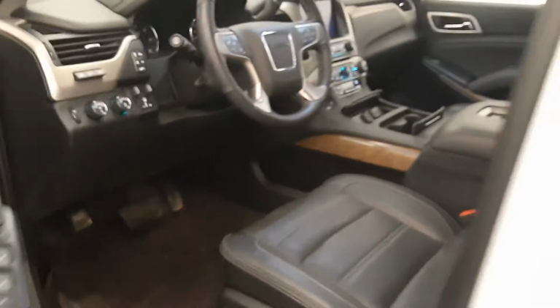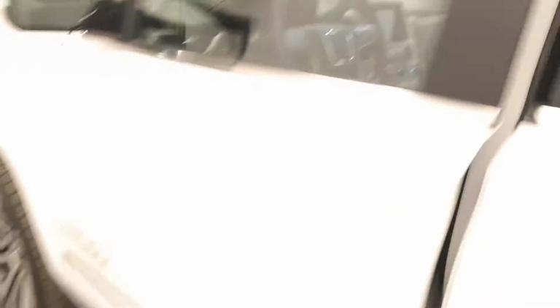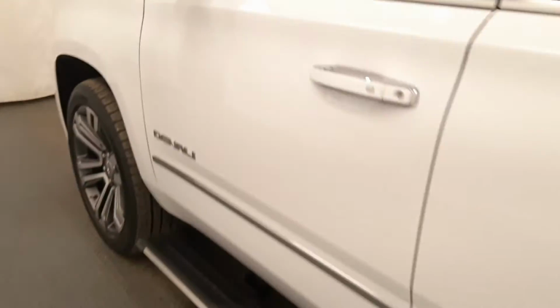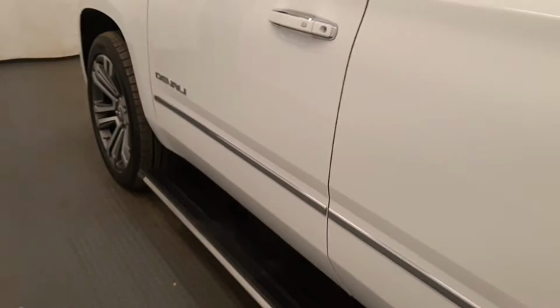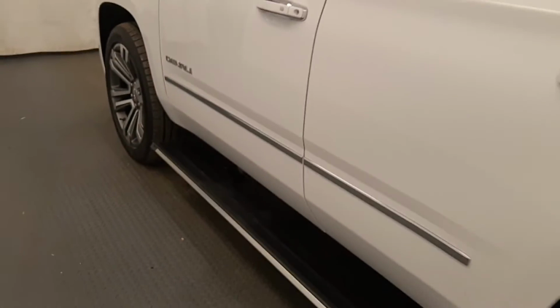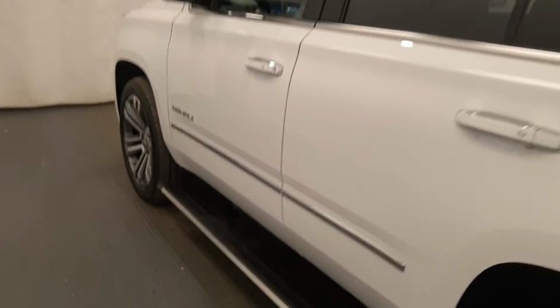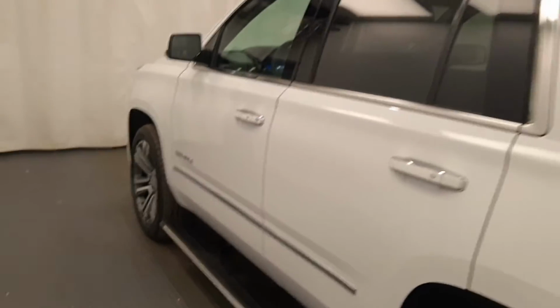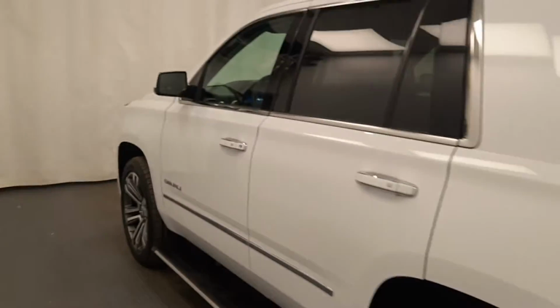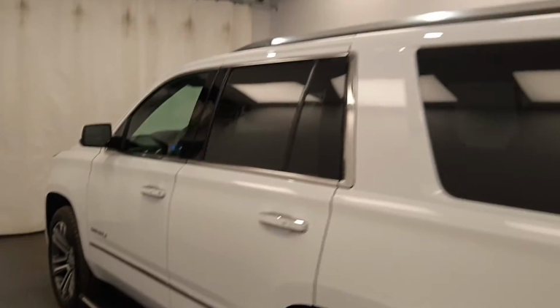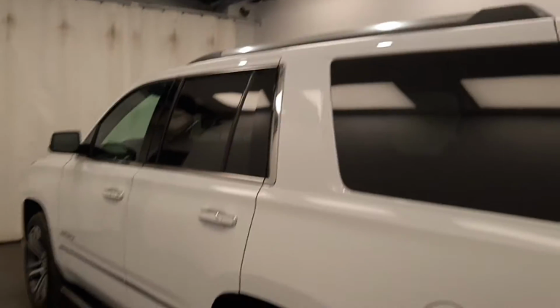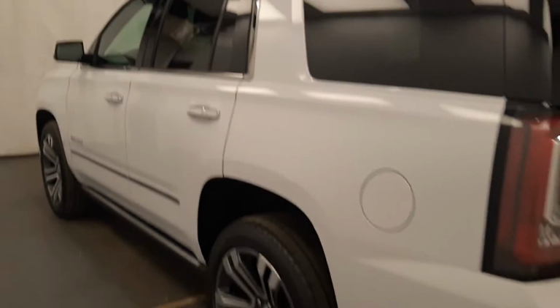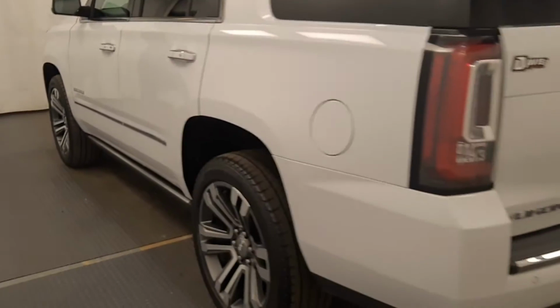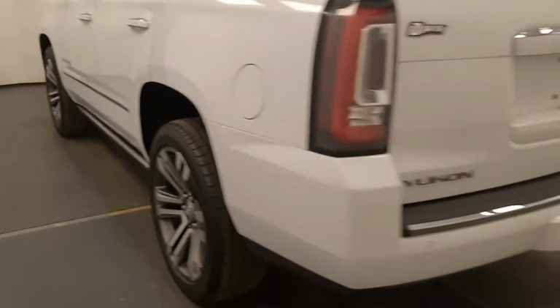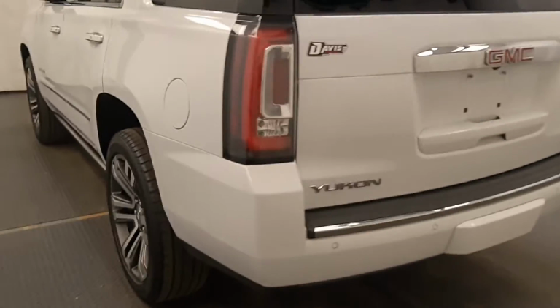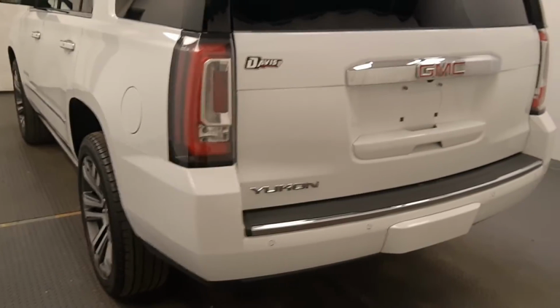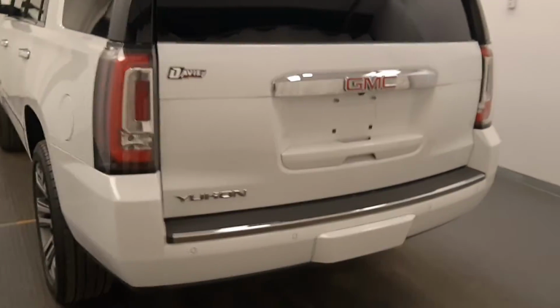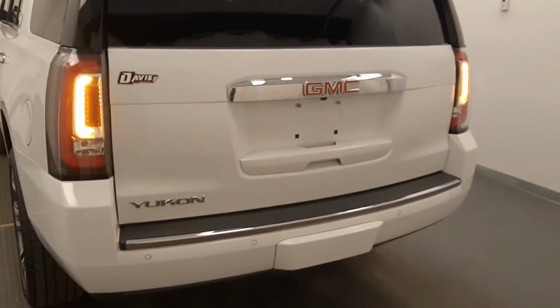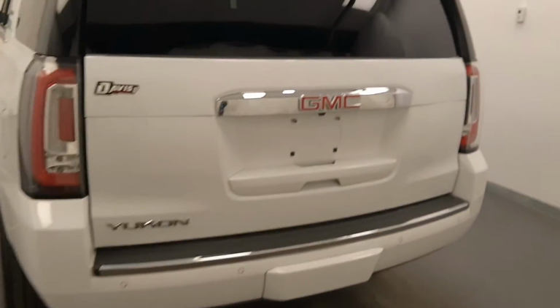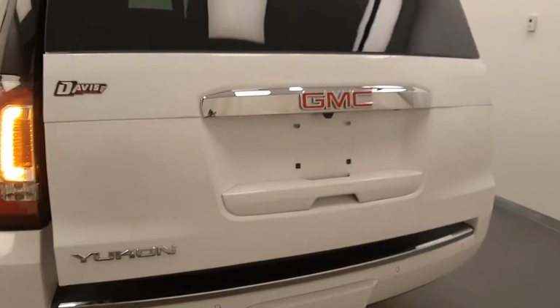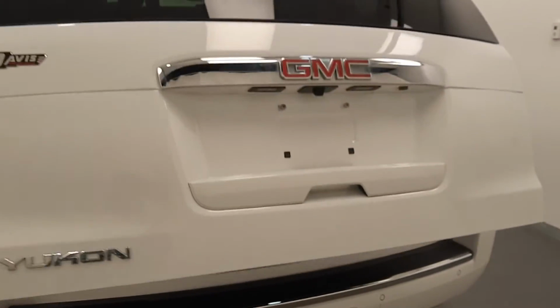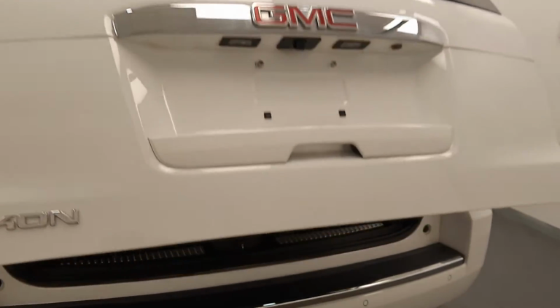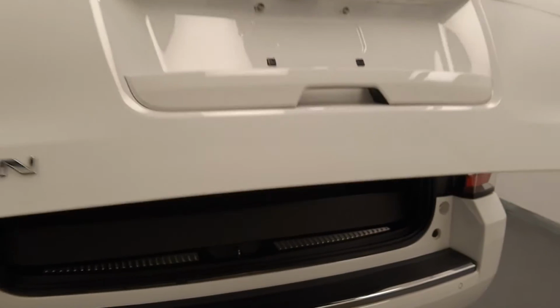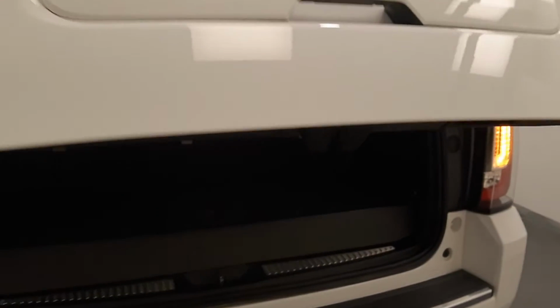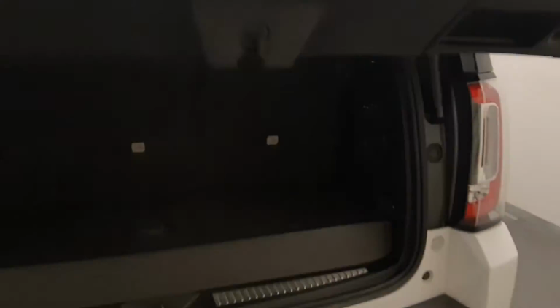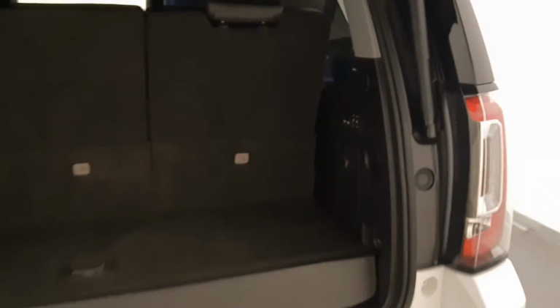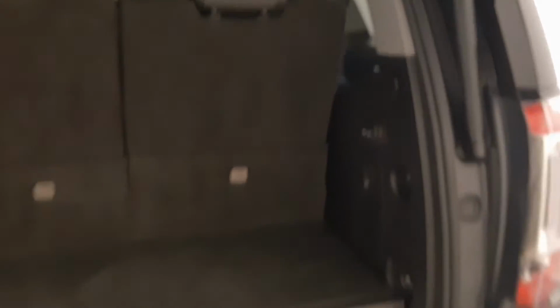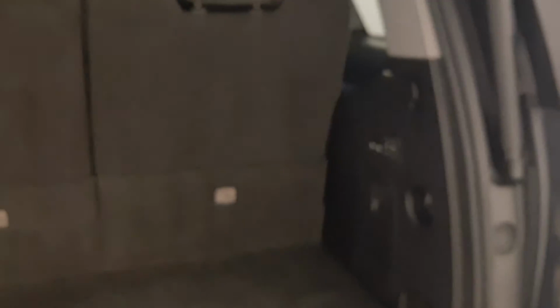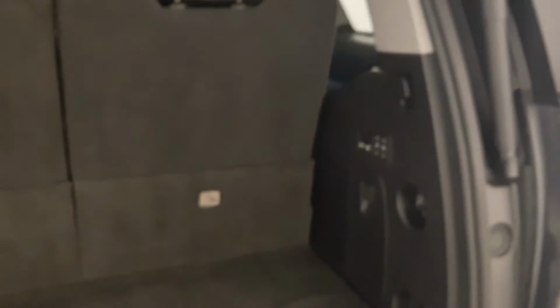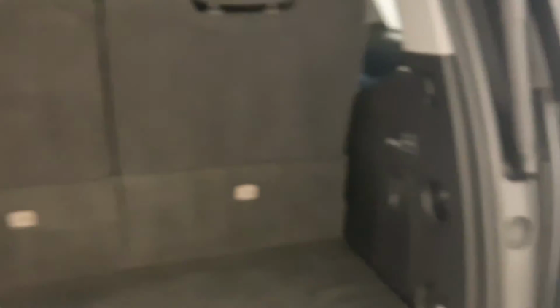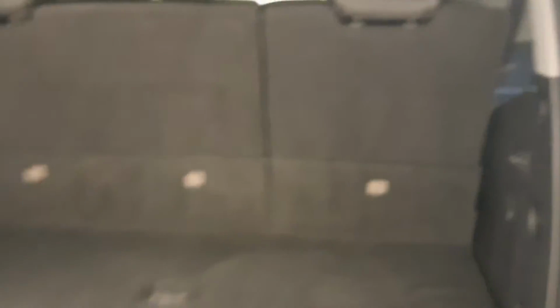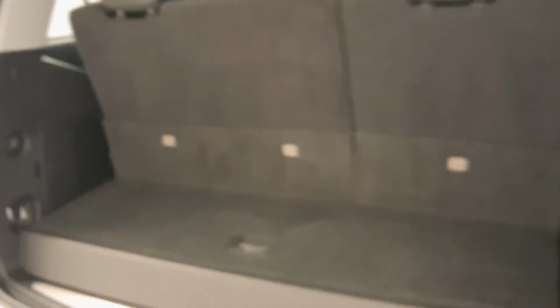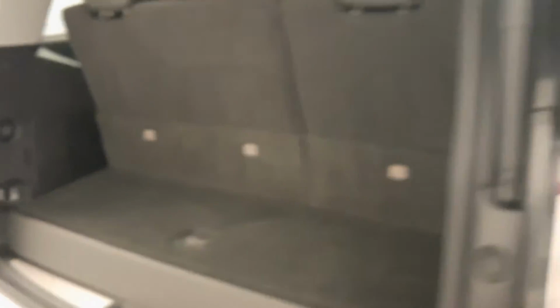Moving on to exterior features, we have retractable running boards, blind spot assist mirrors, roof rack, alloy wheels, rear parking assist, backup camera, remote trunk release, power hatch, remote start, rear seat controls, second row seat controls, and more cargo space.